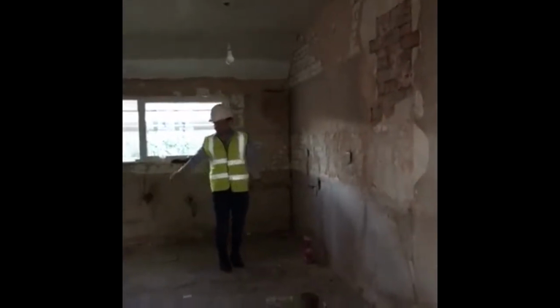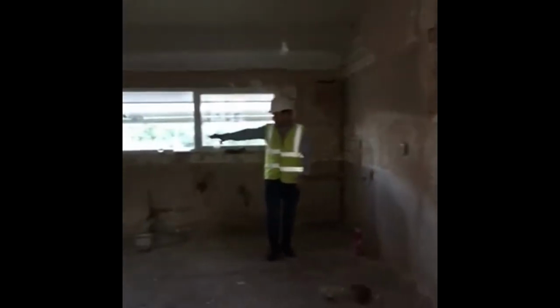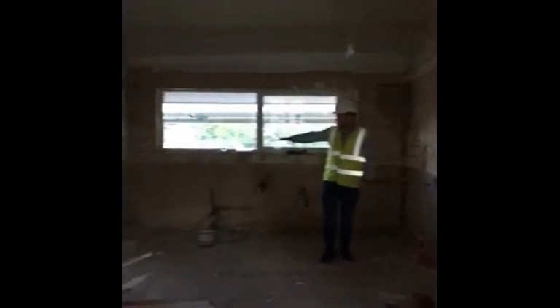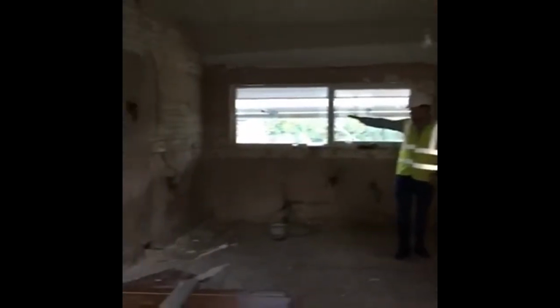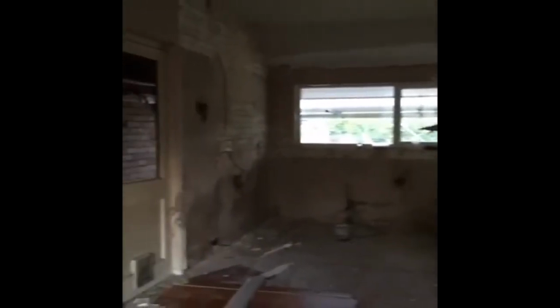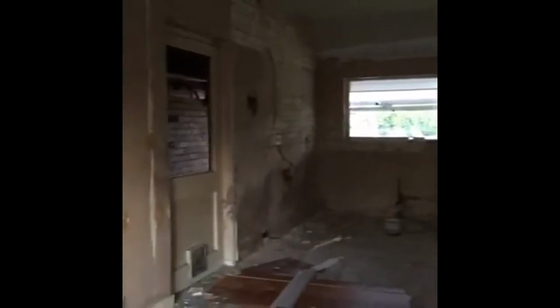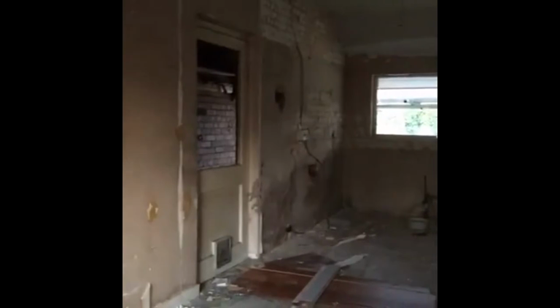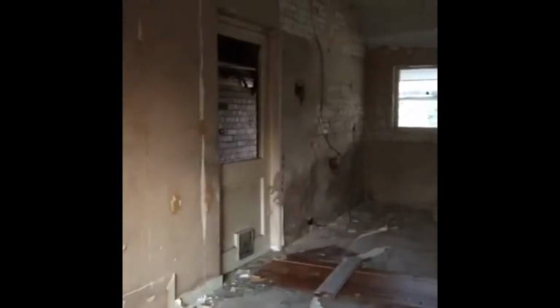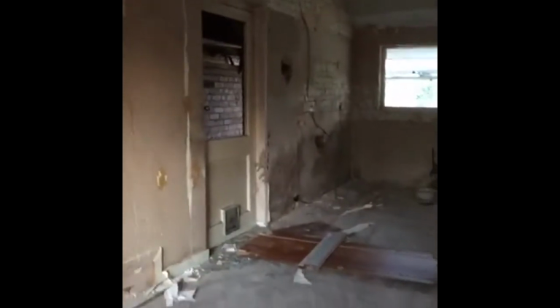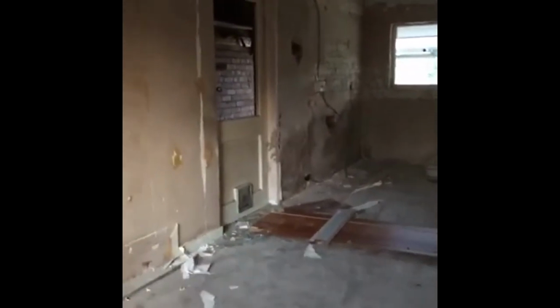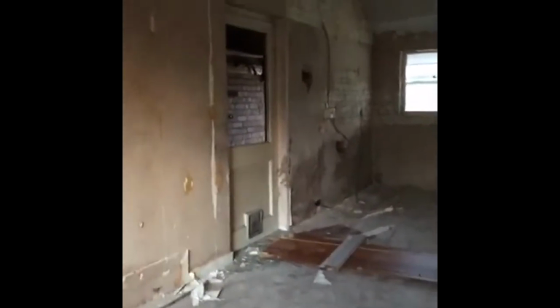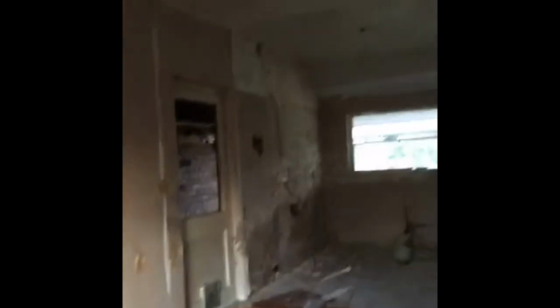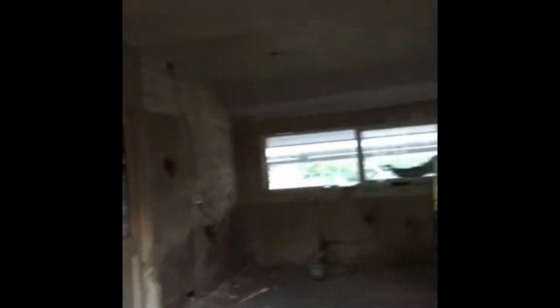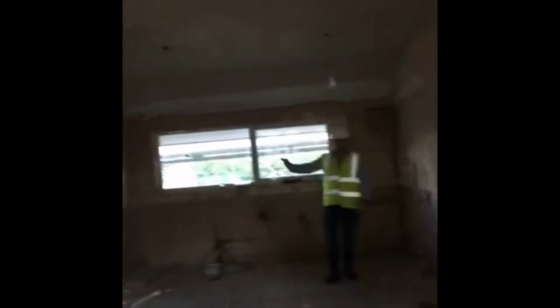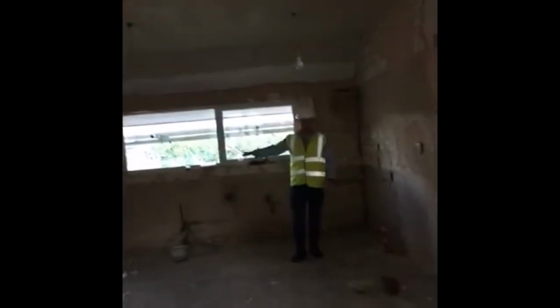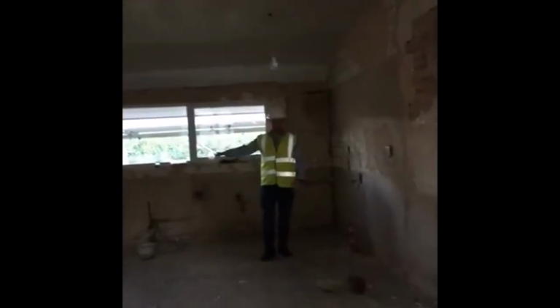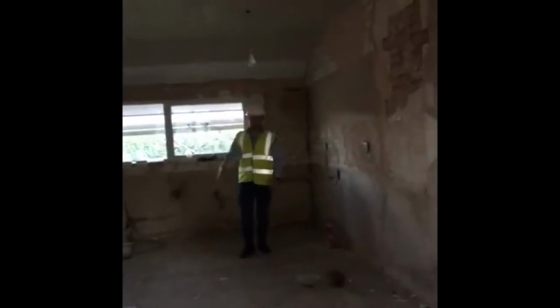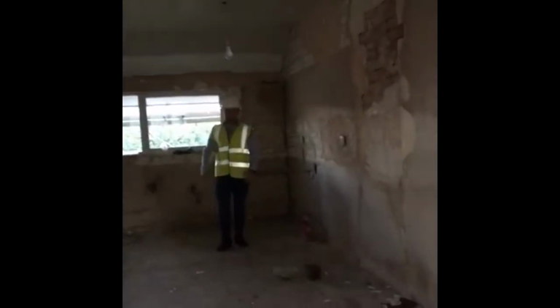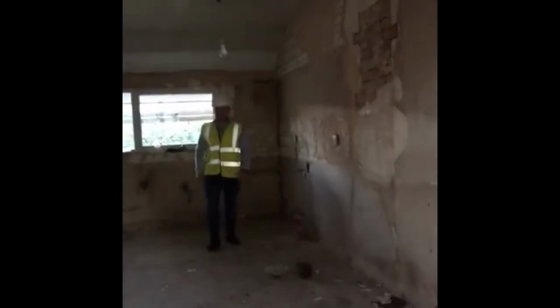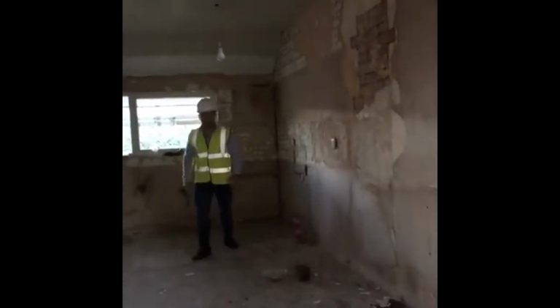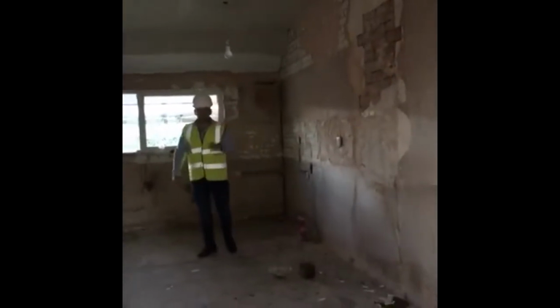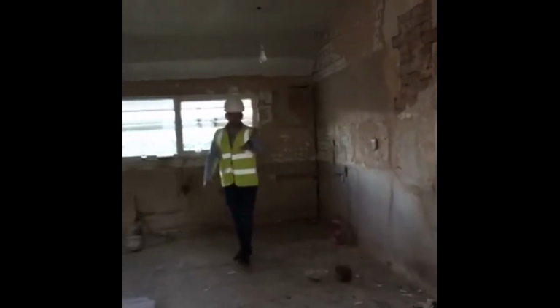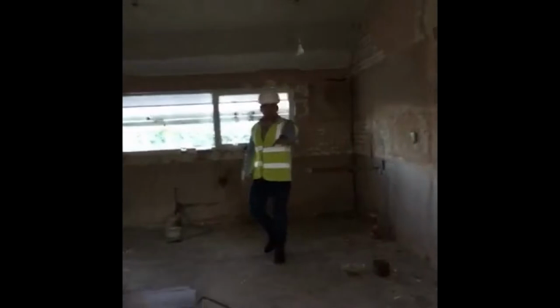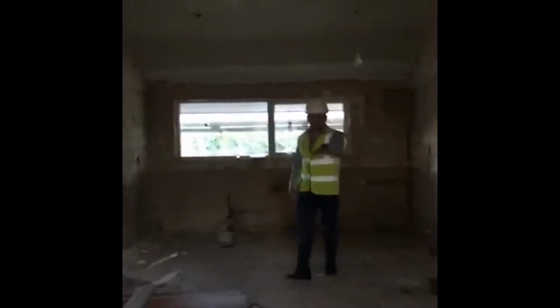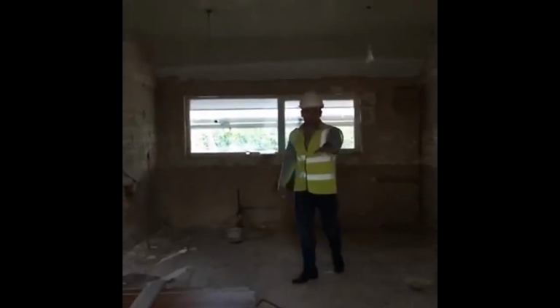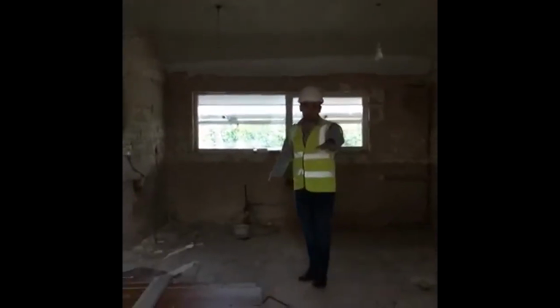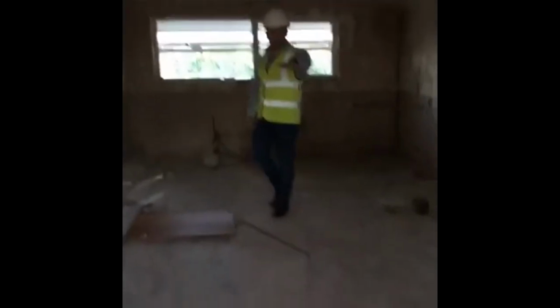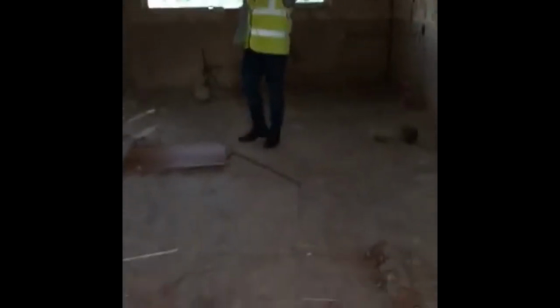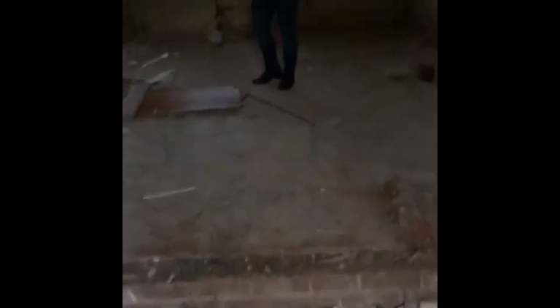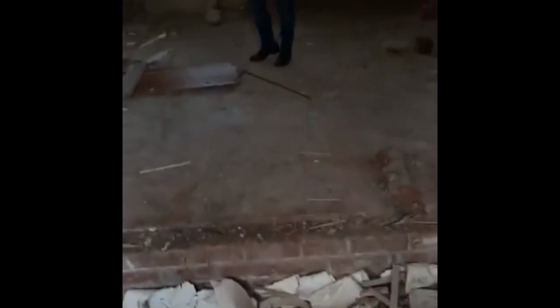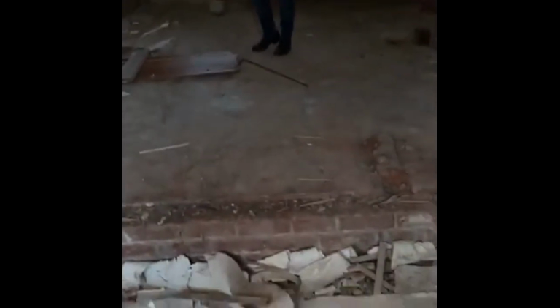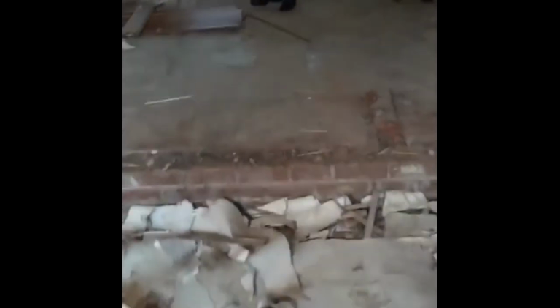They're going to have the utility room located here — that's where we'll put the boiler and the washing machine, to keep it separate from the room. Where you're standing now, over that hole, that's going to be another room — an en-suite room.